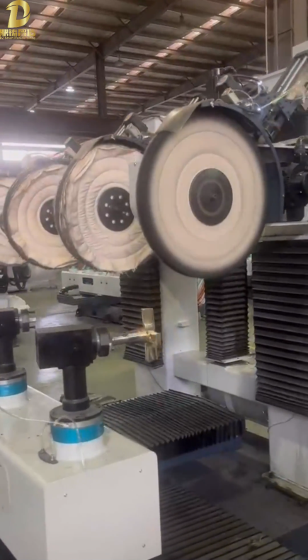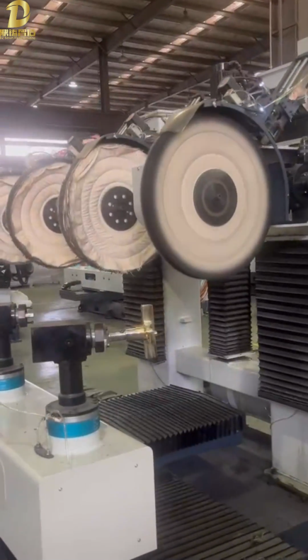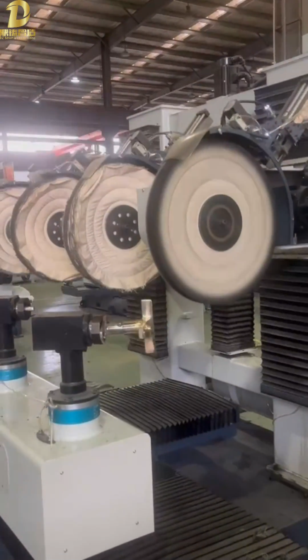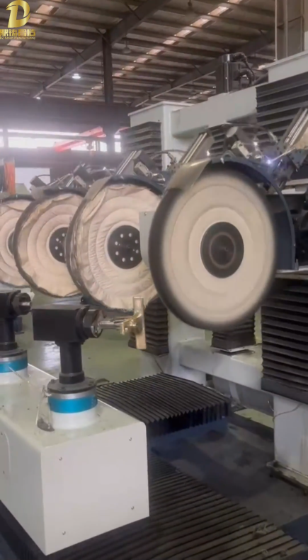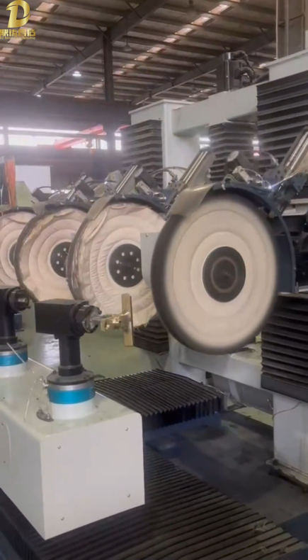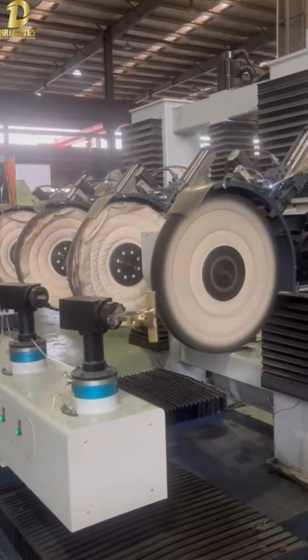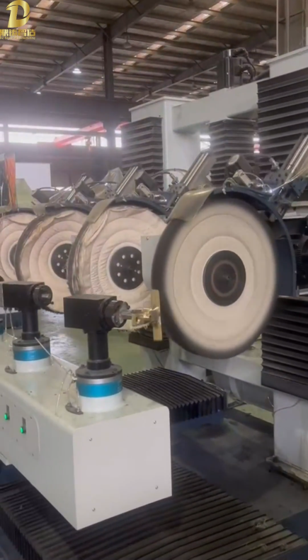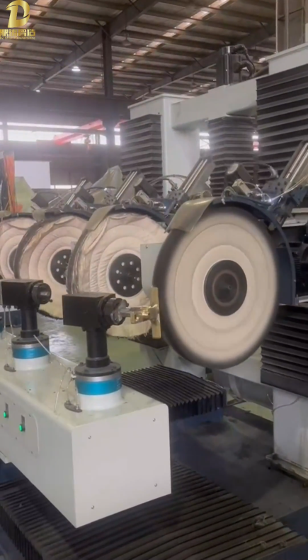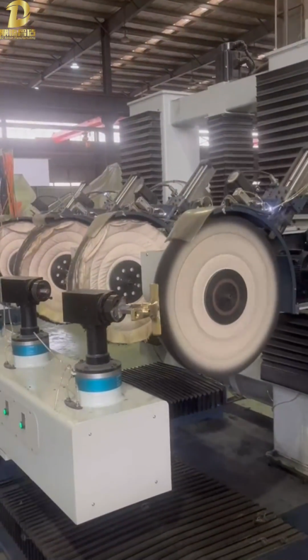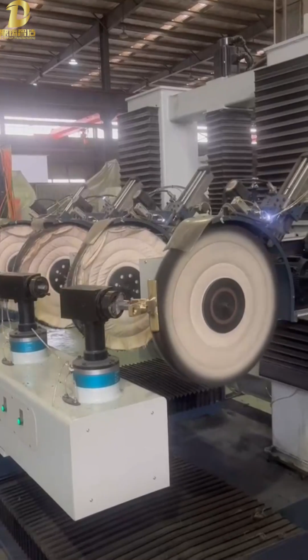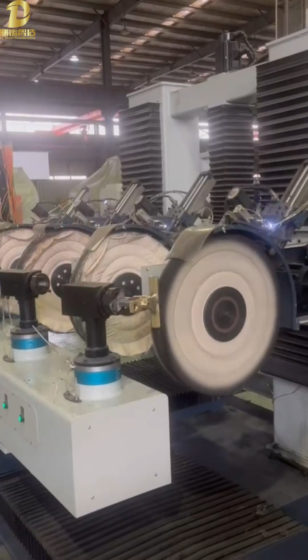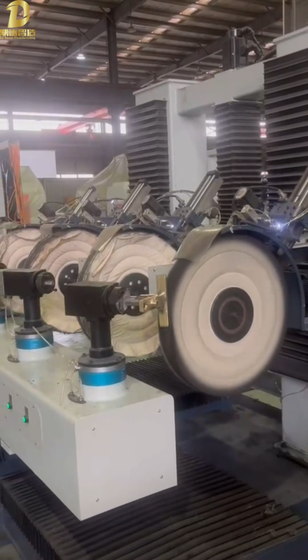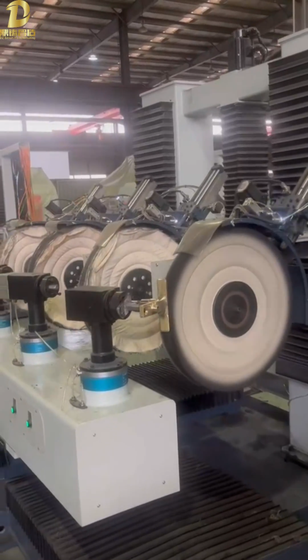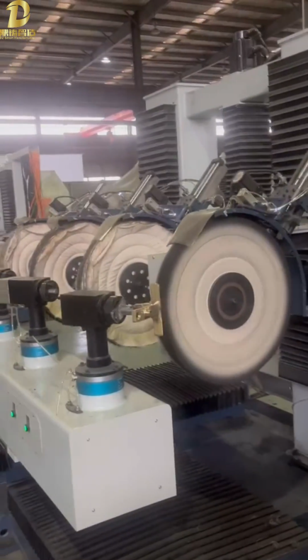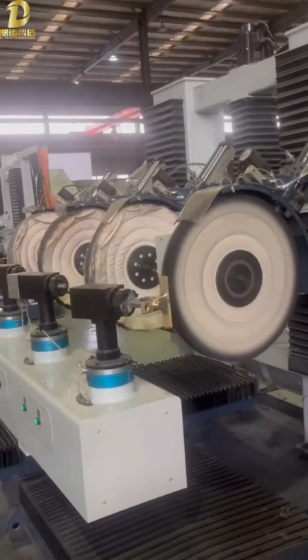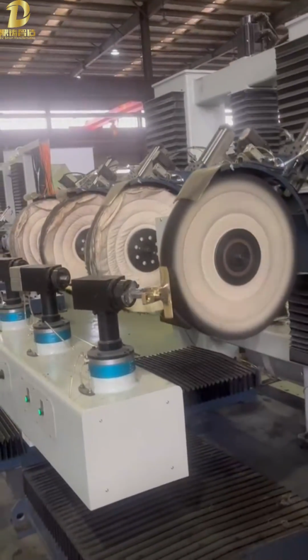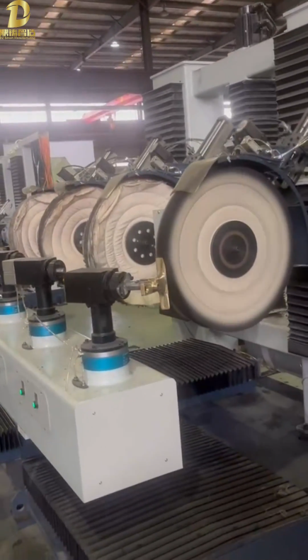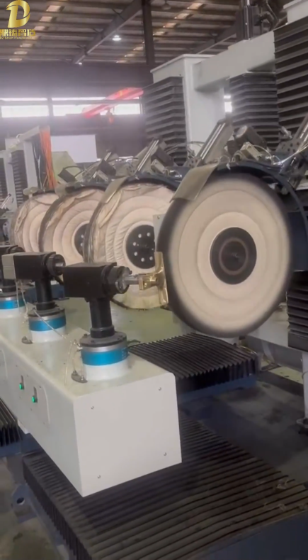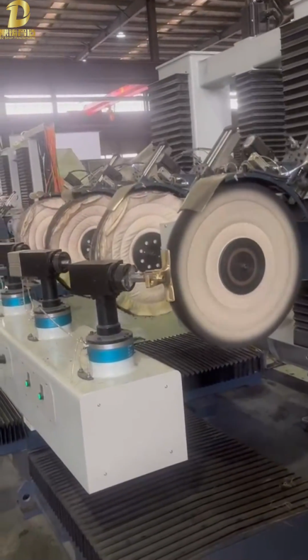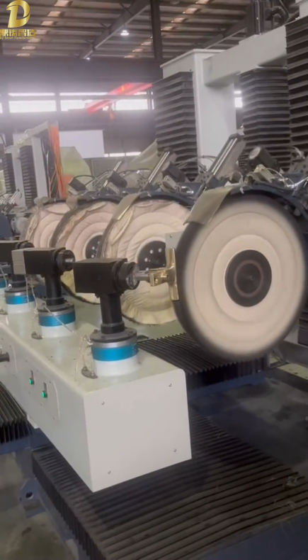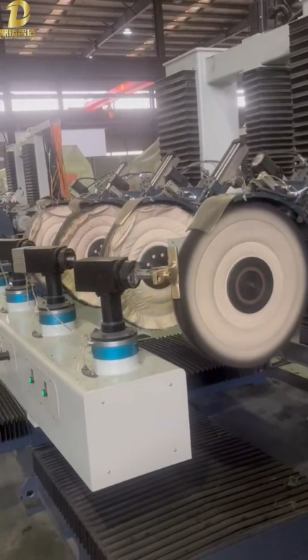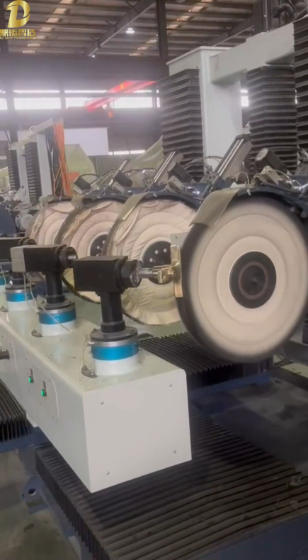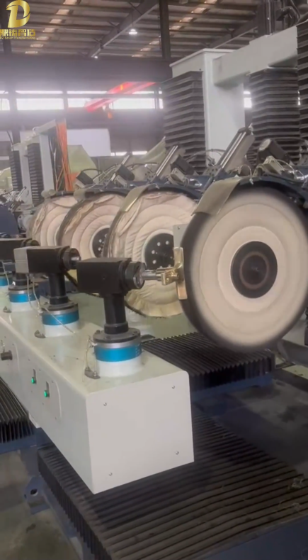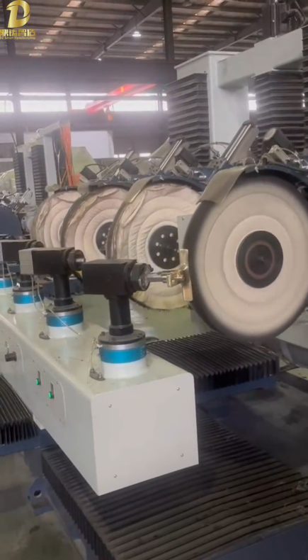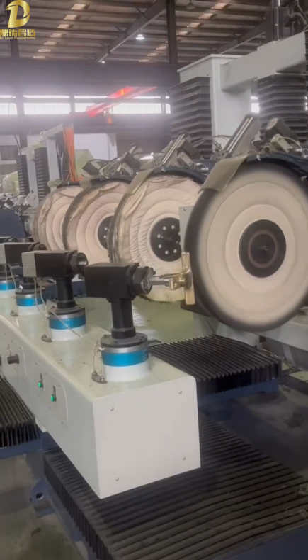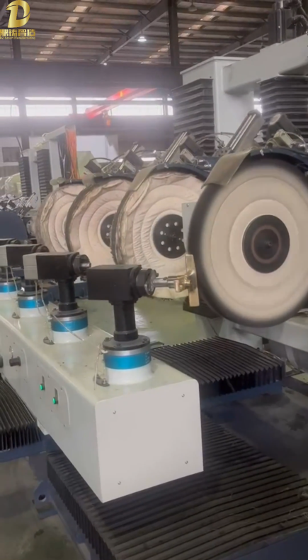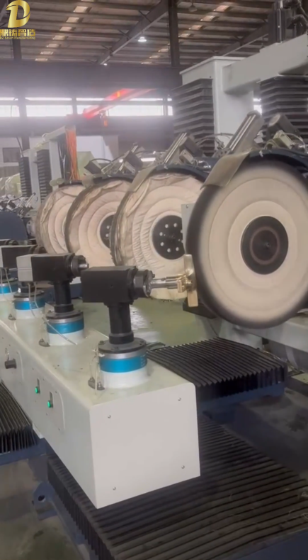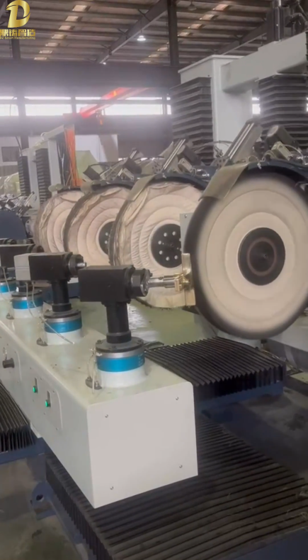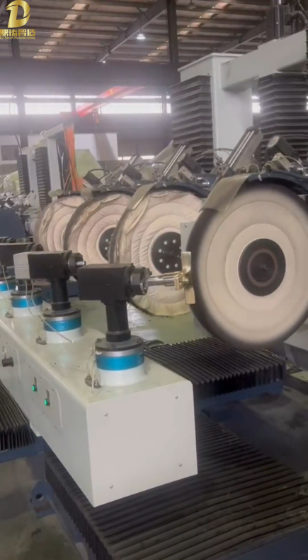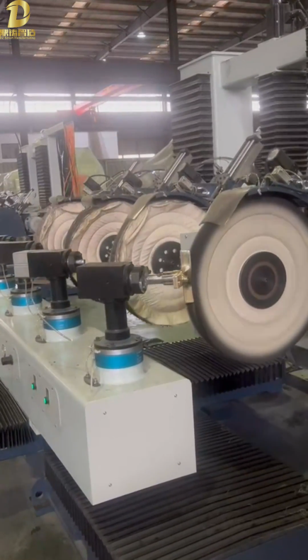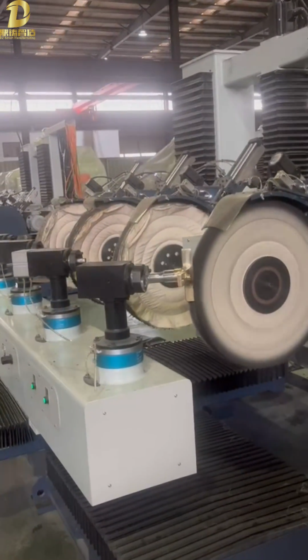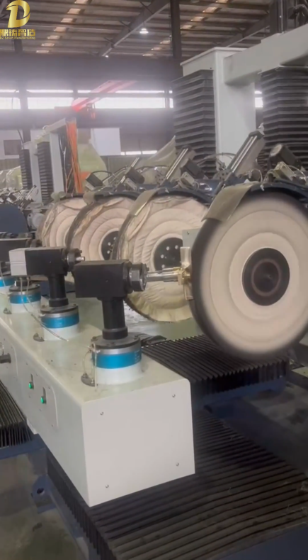This polishing machine is perfect for making the polished product very smooth. It is fully digital control, and the program can be saved and recalled at any time.